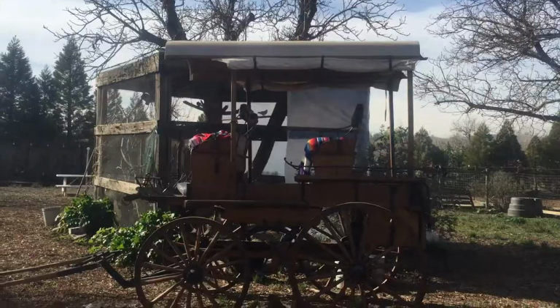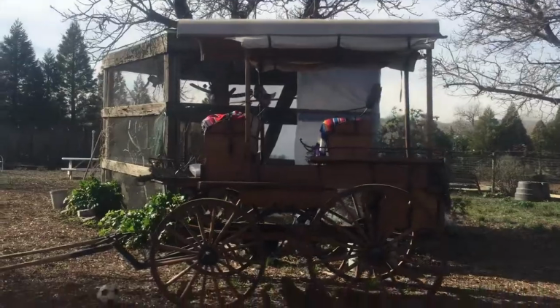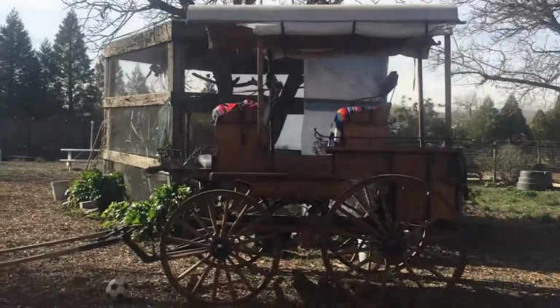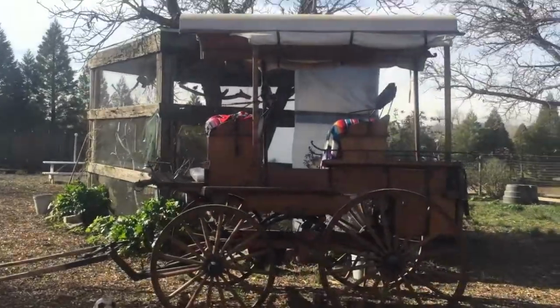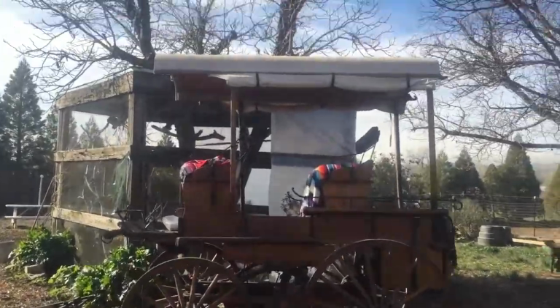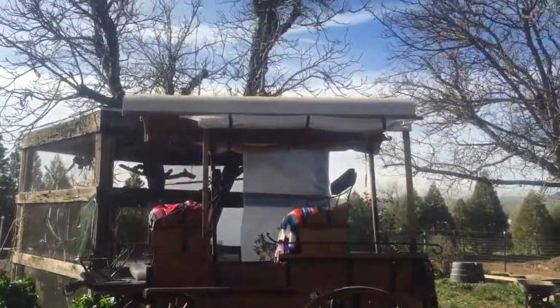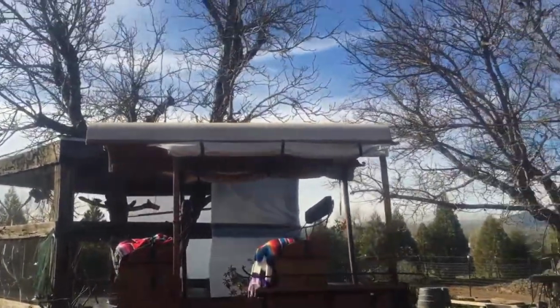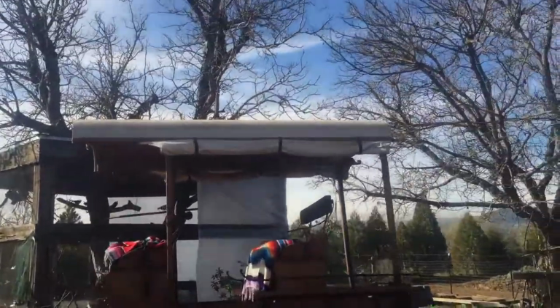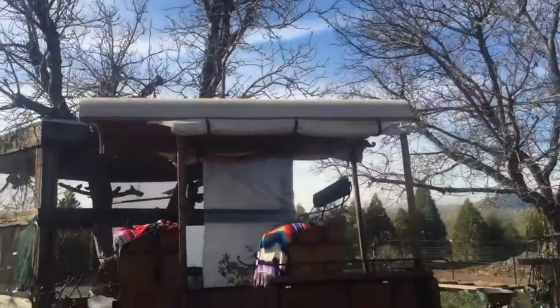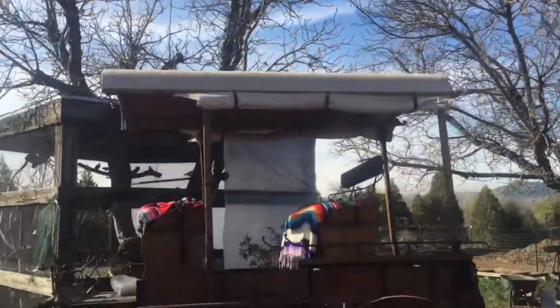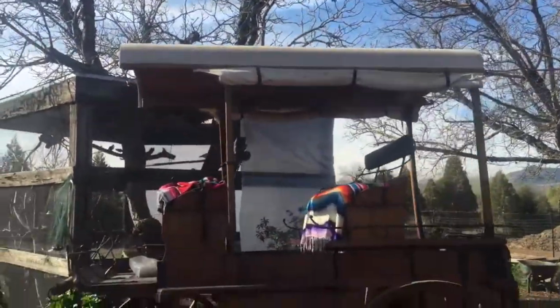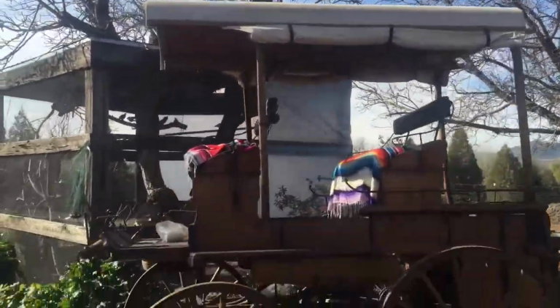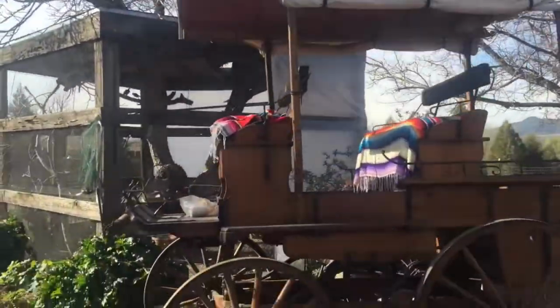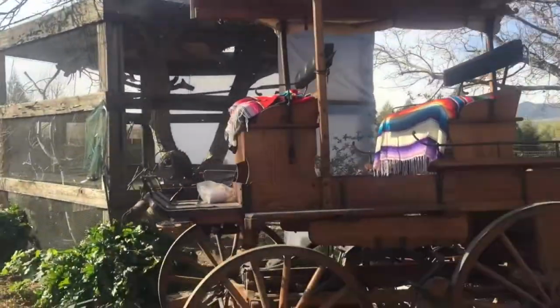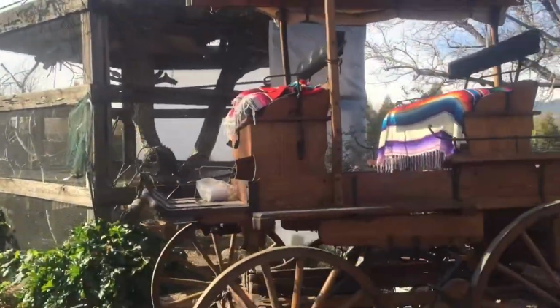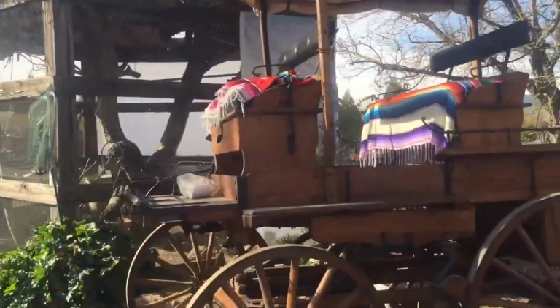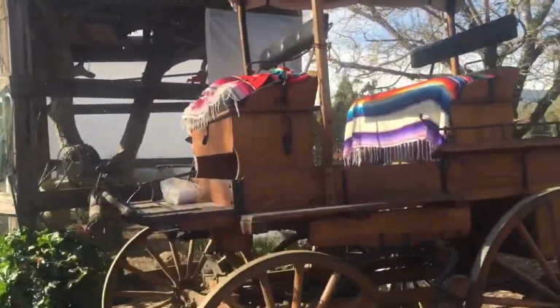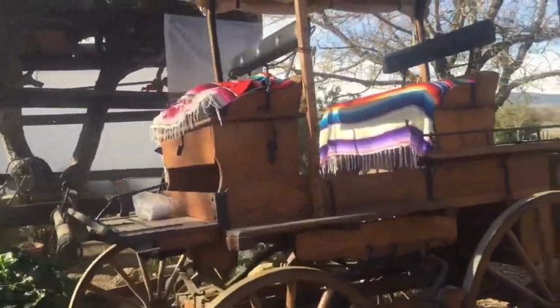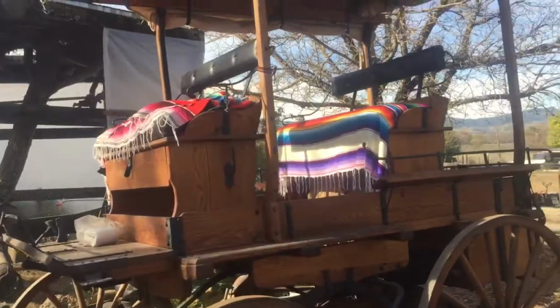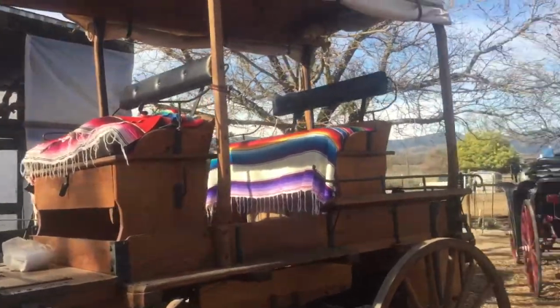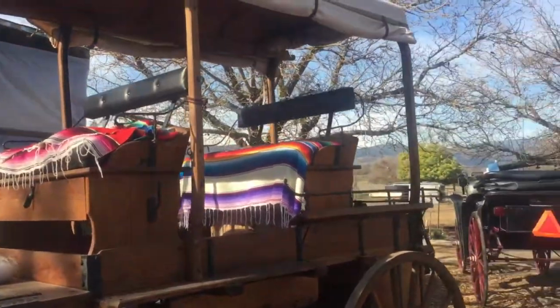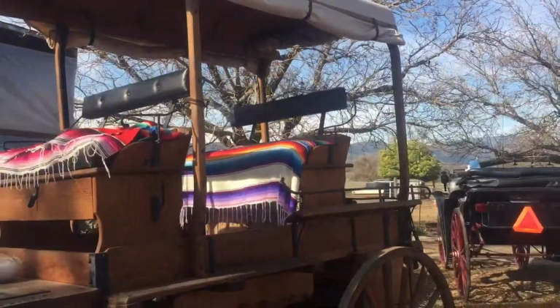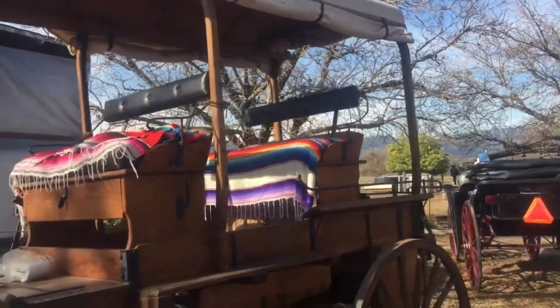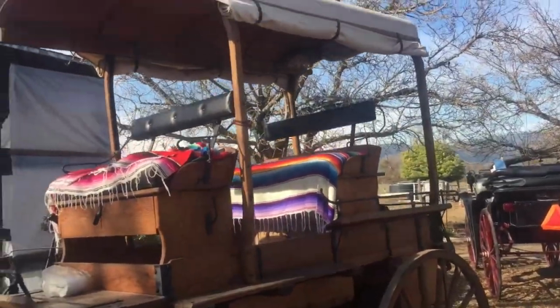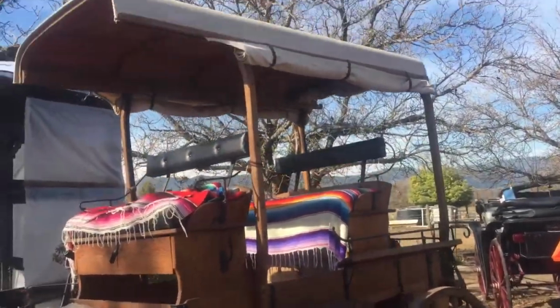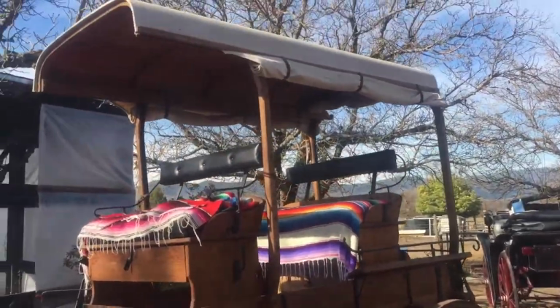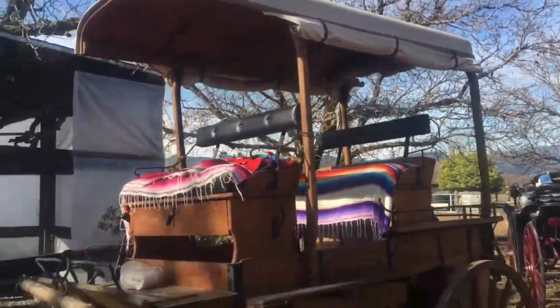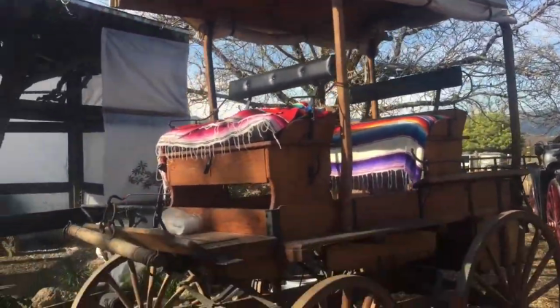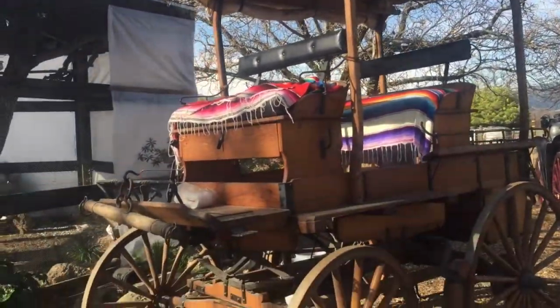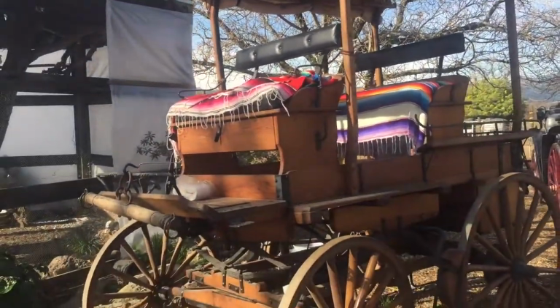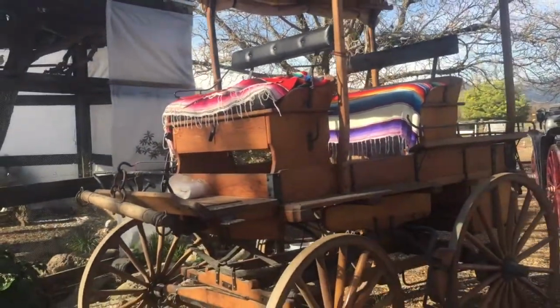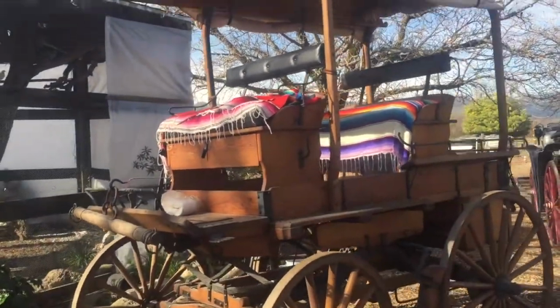This is the mountain wagon. I rode this one before too. This one only fits two people.